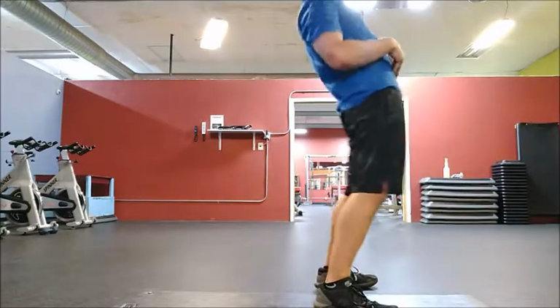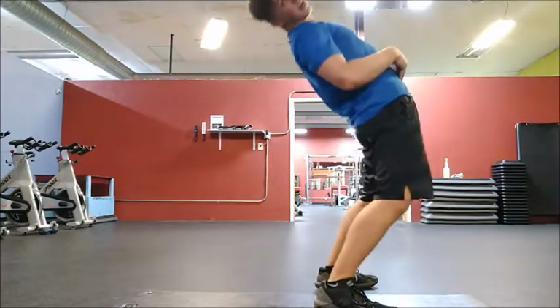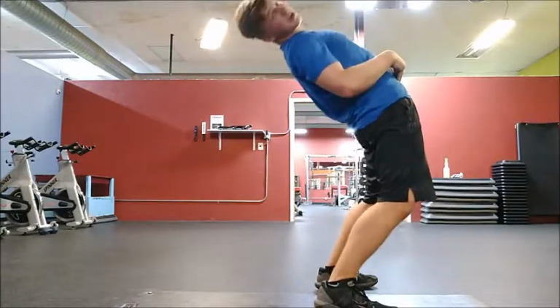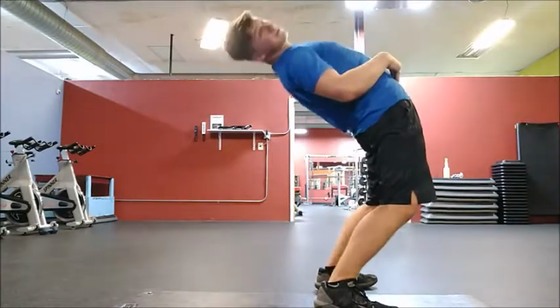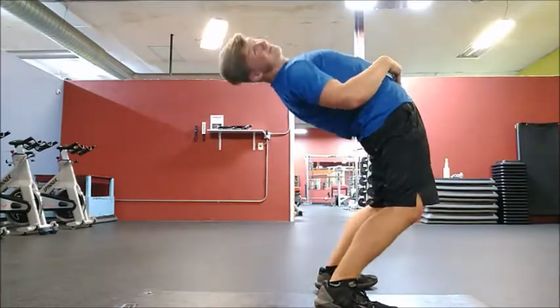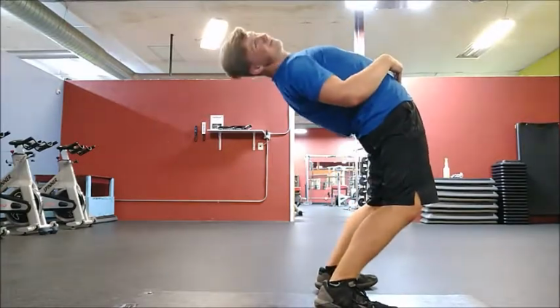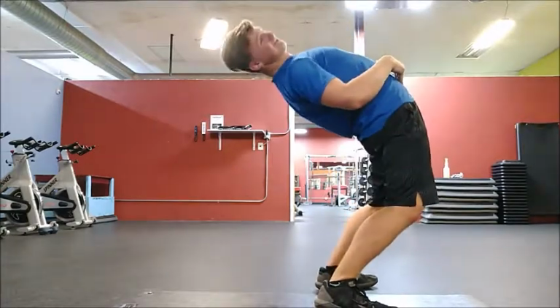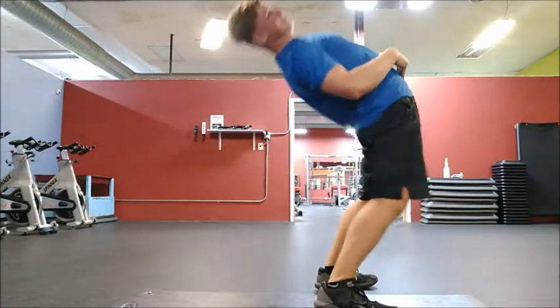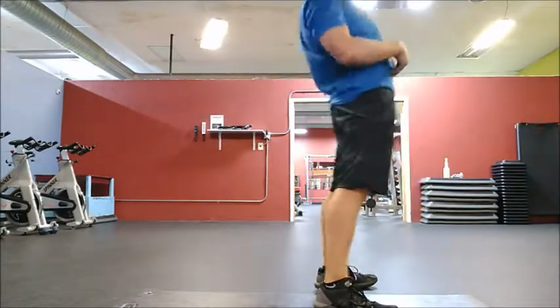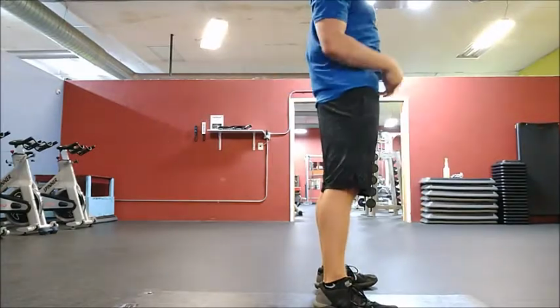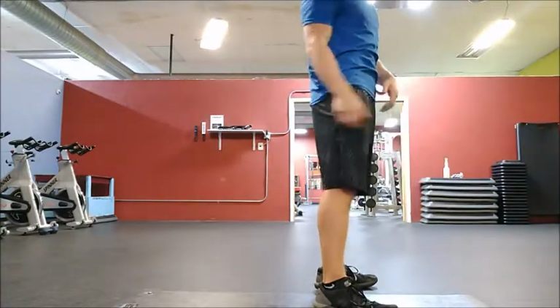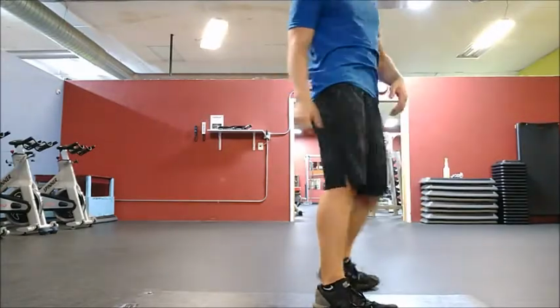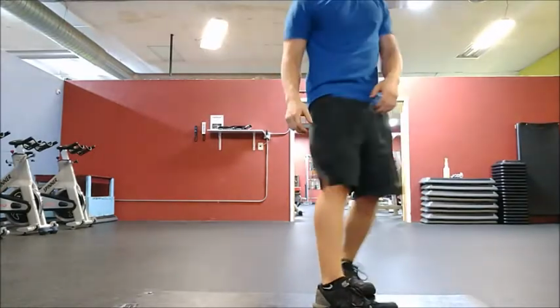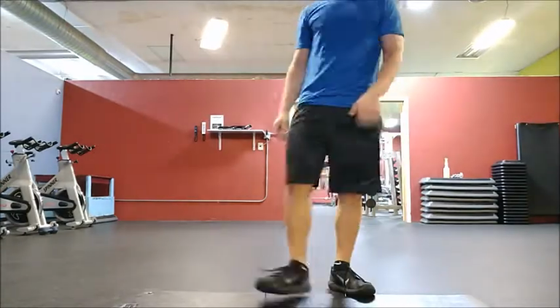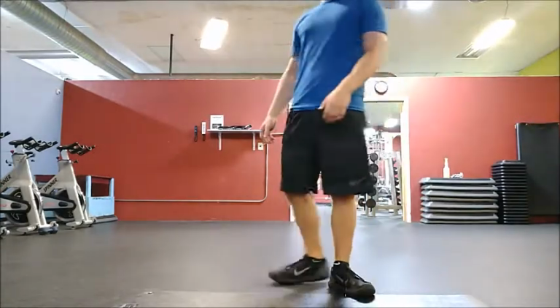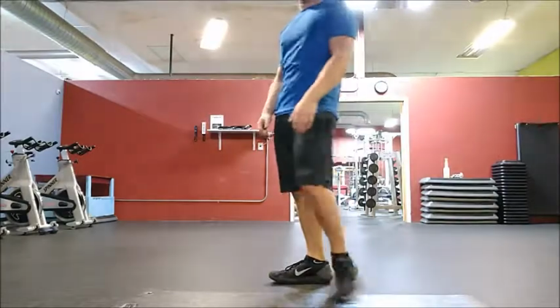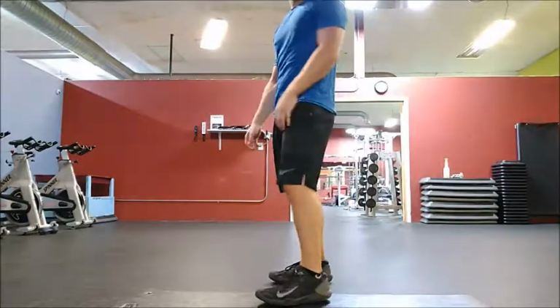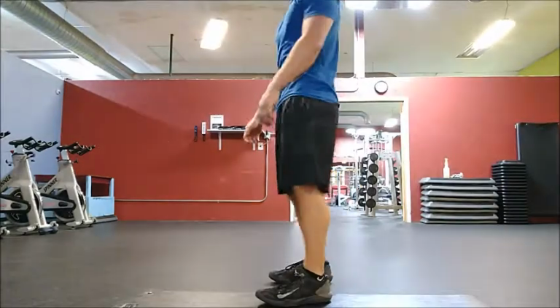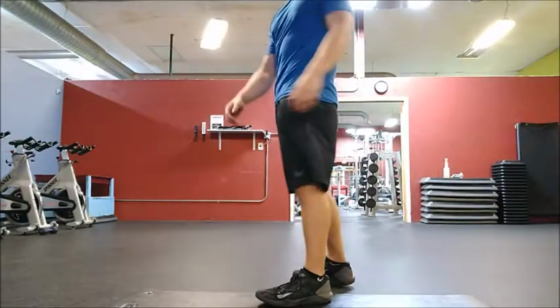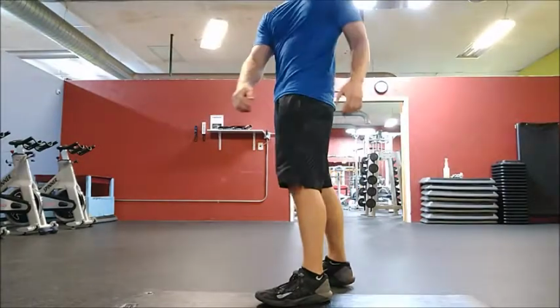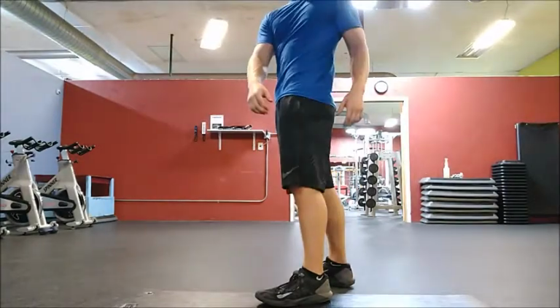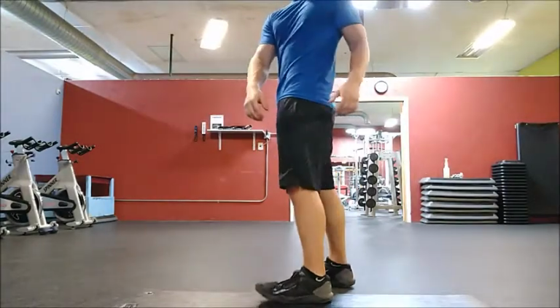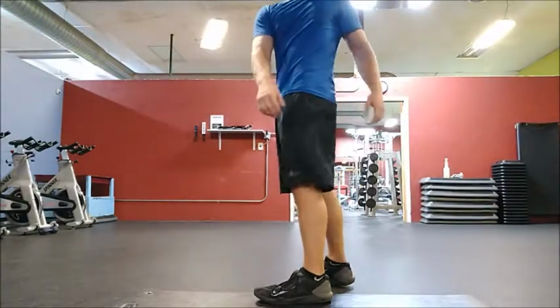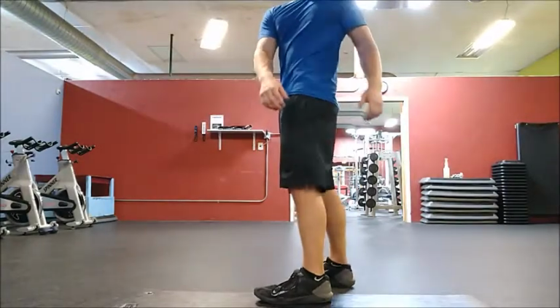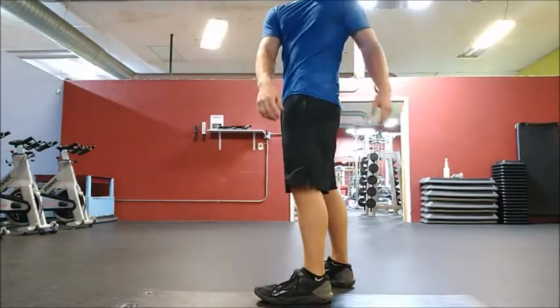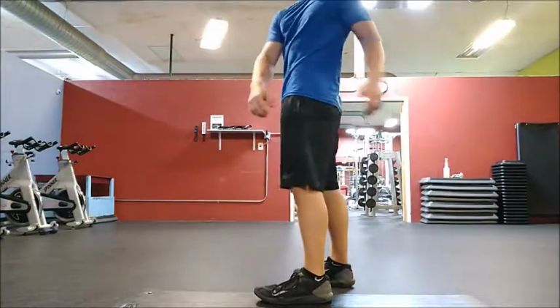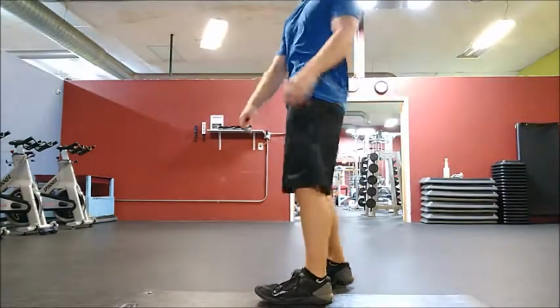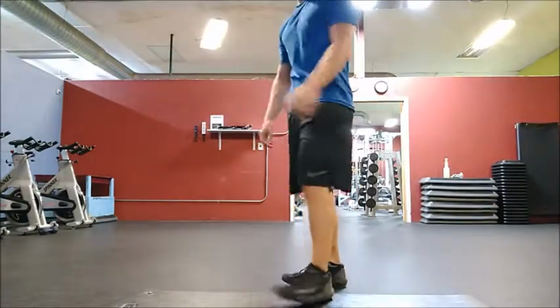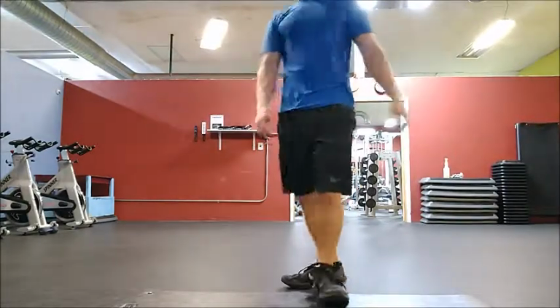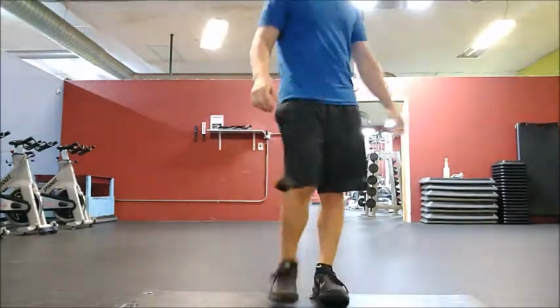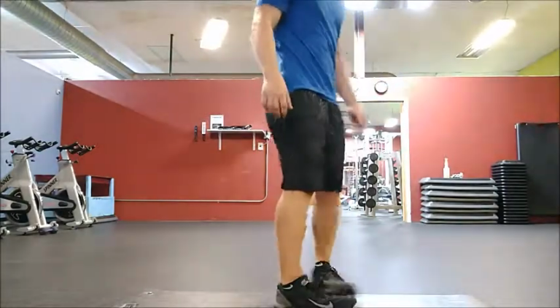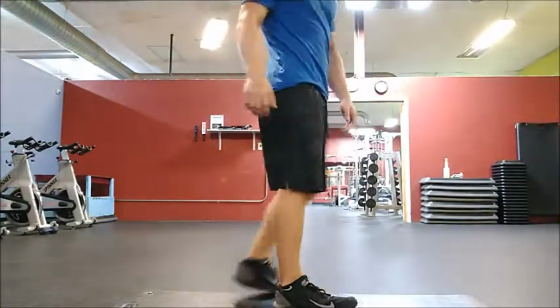Go down again, and then to your side — join that stretch on each side.